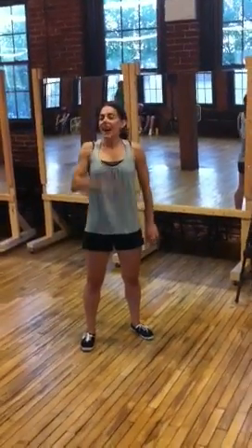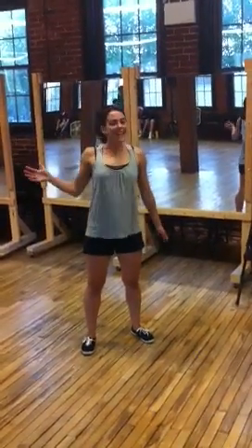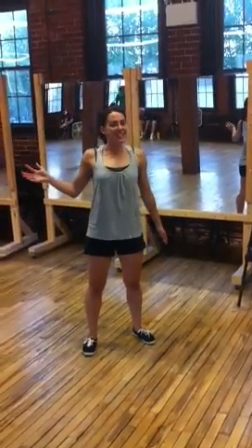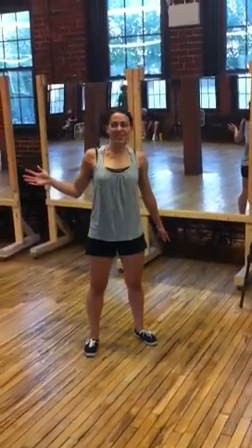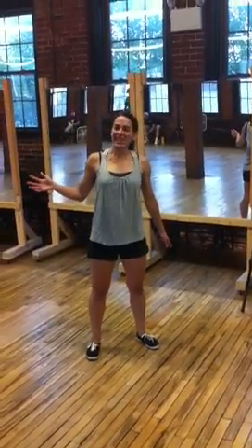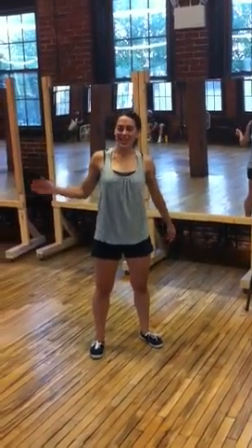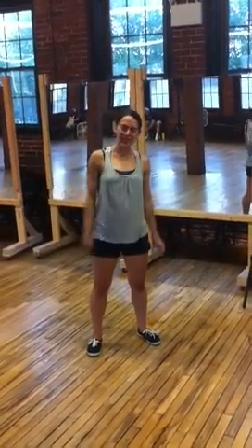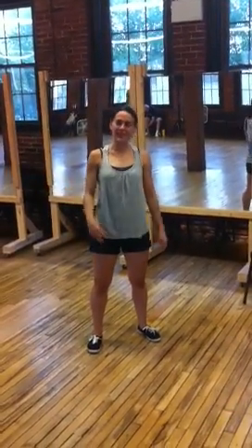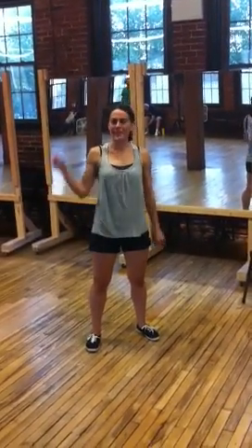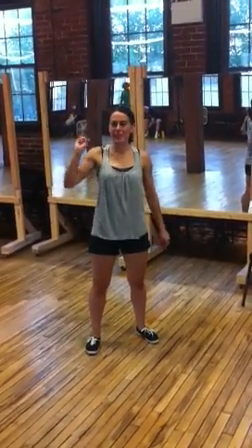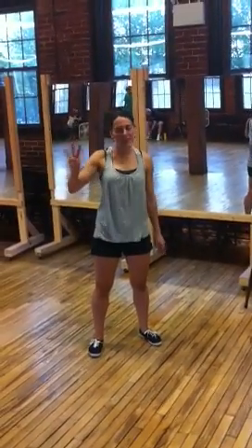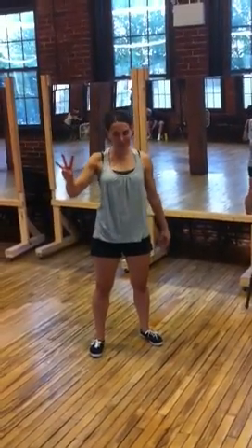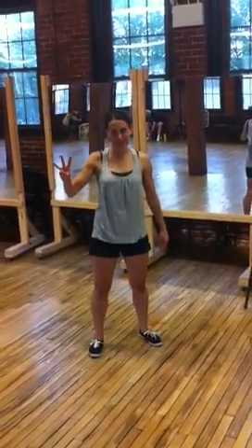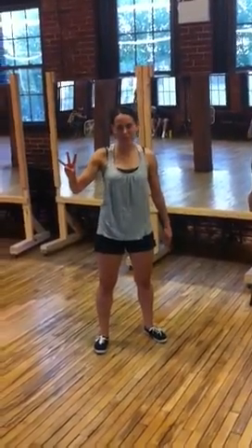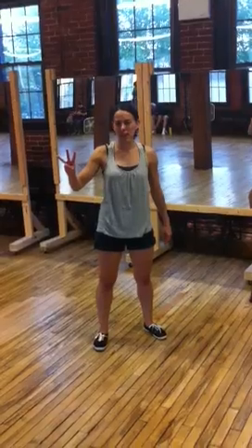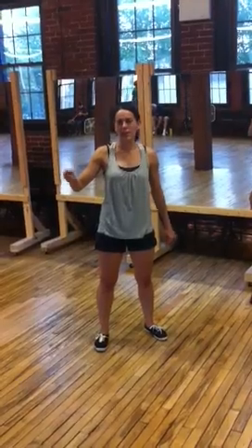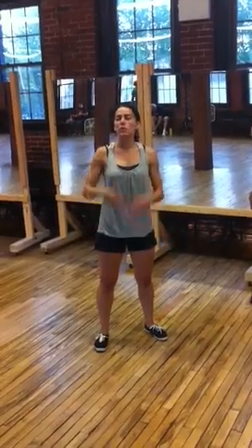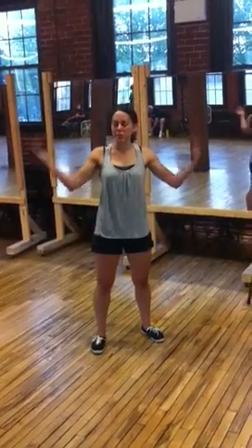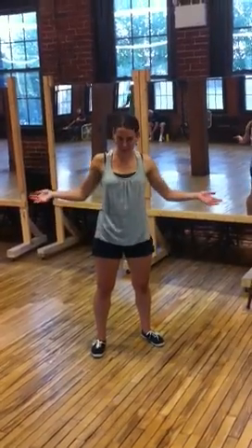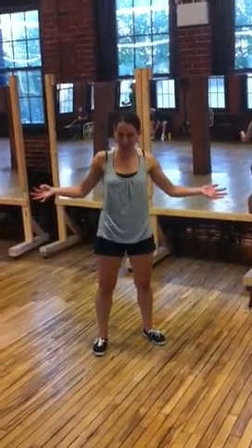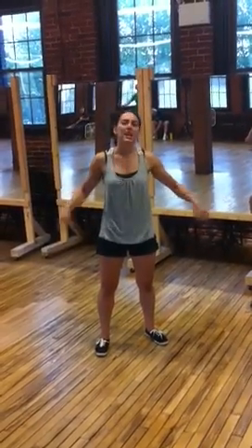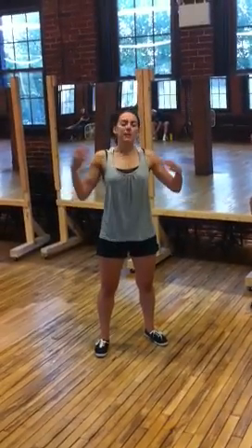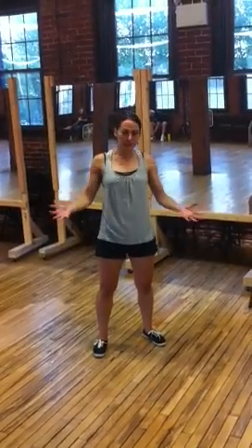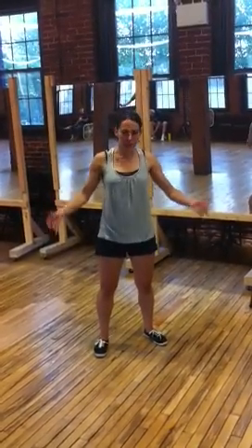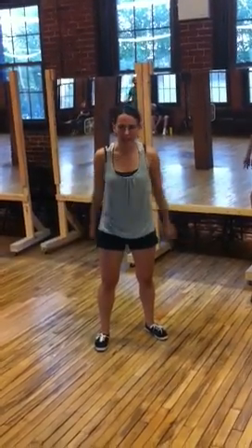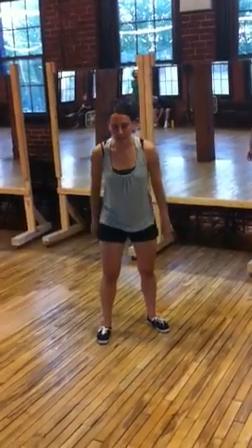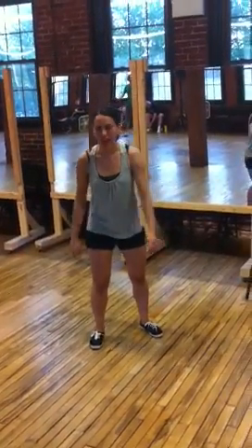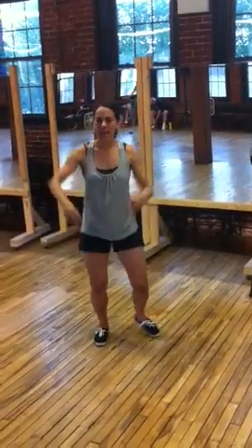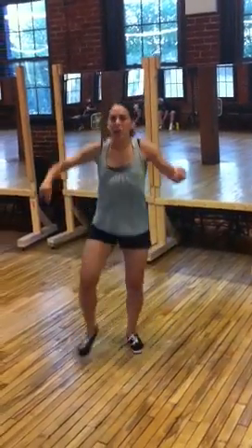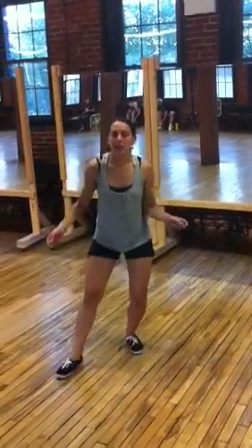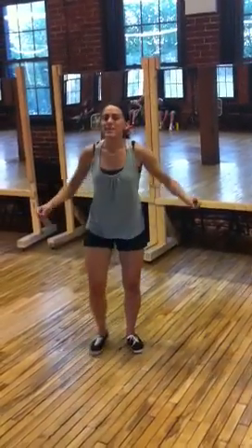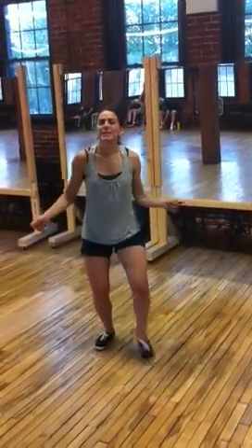Hi, this is Gina. We're going over week 3 of advanced beginner solo jazz, which was the Shim Cham. Moving from the Shim Cham, starting on 8, head shimmies.